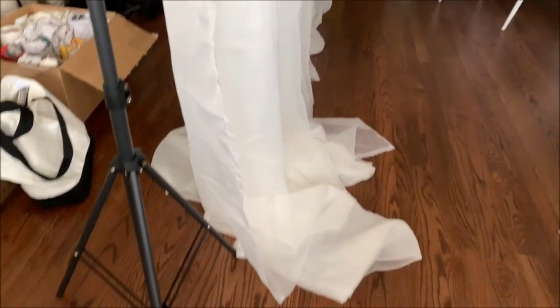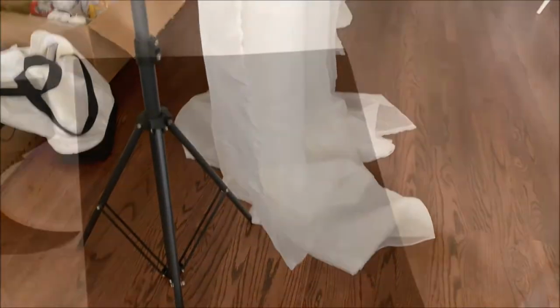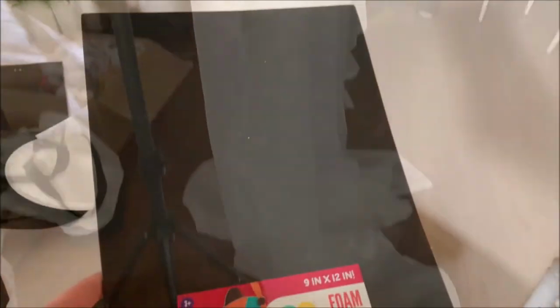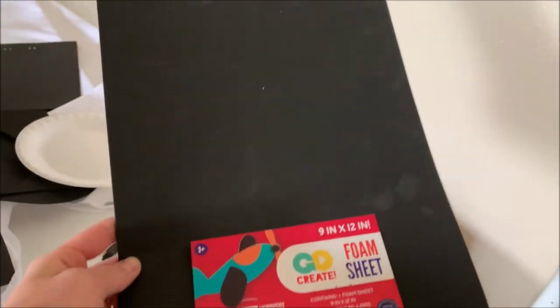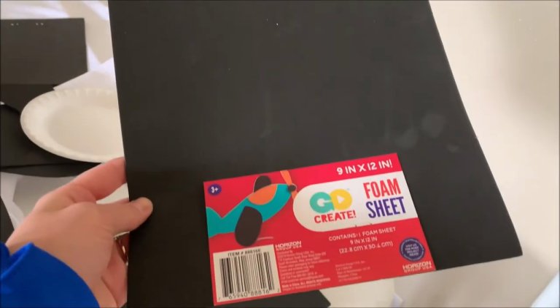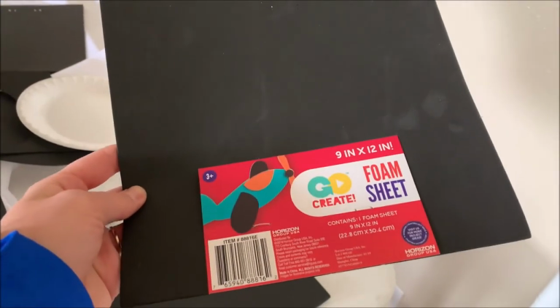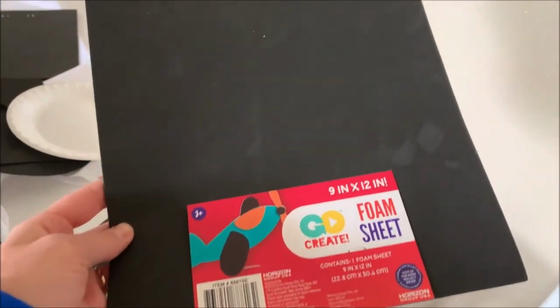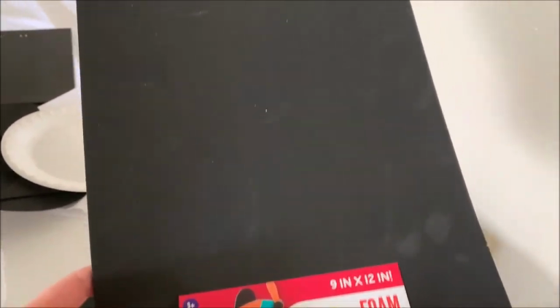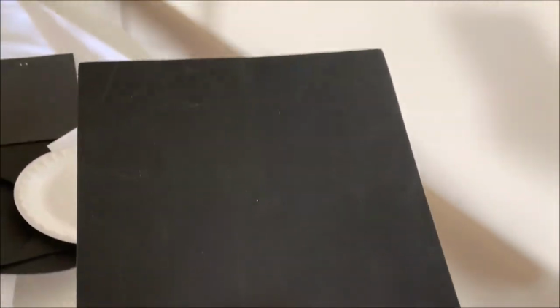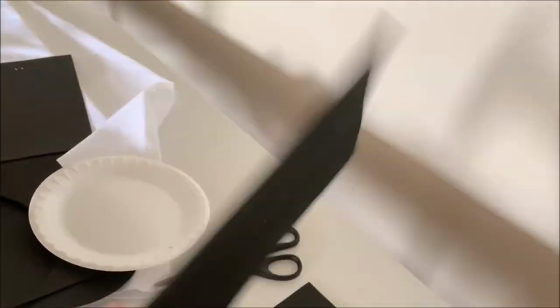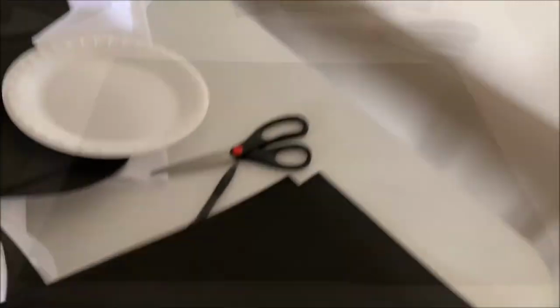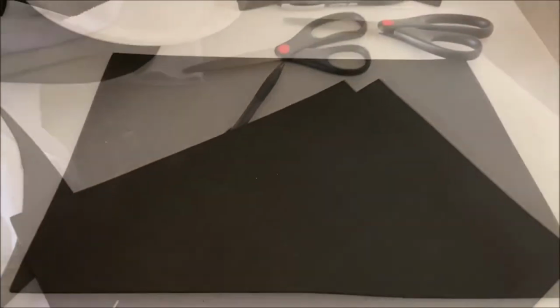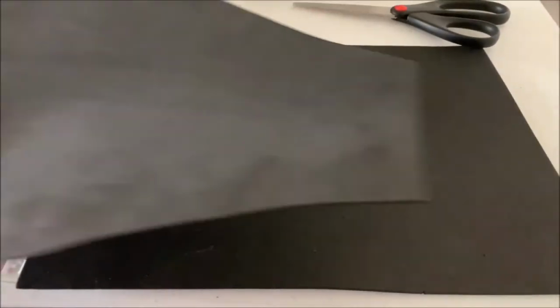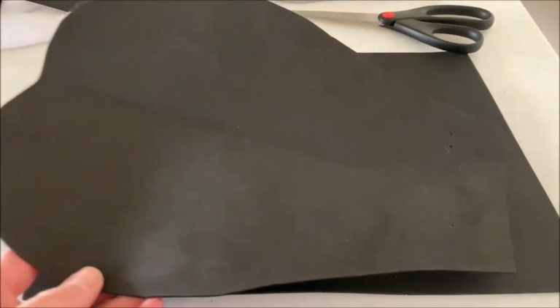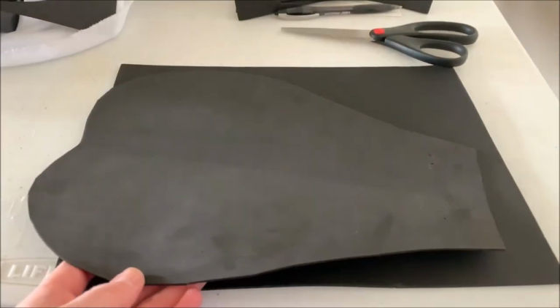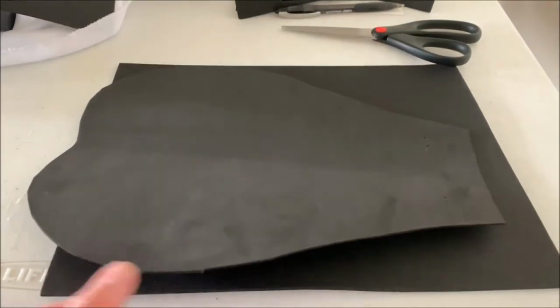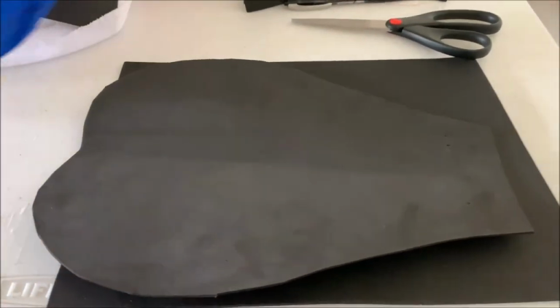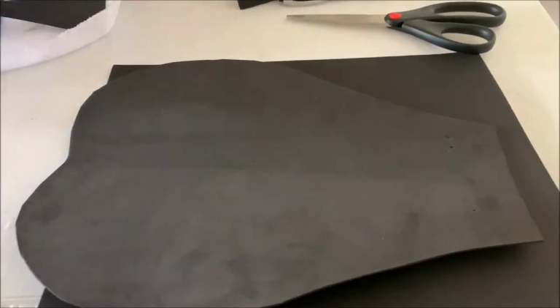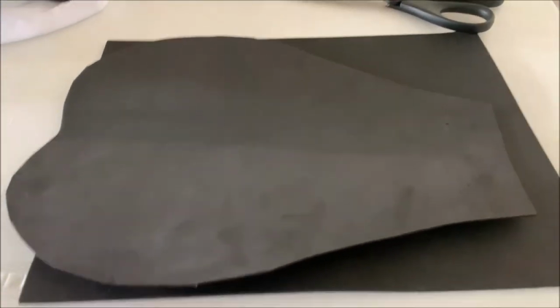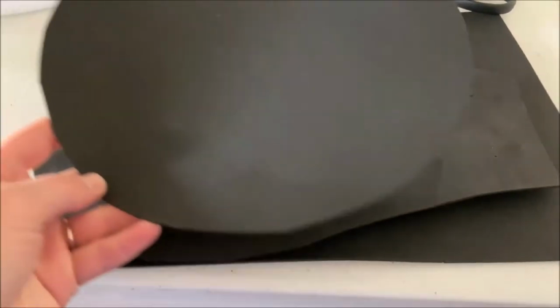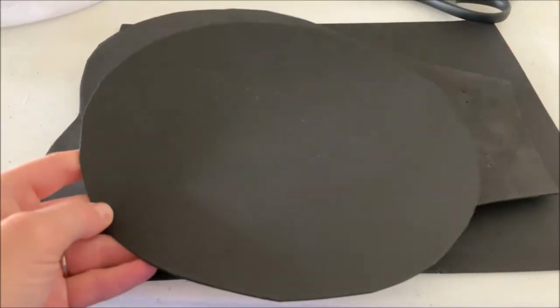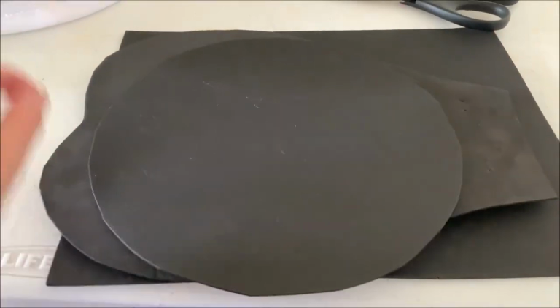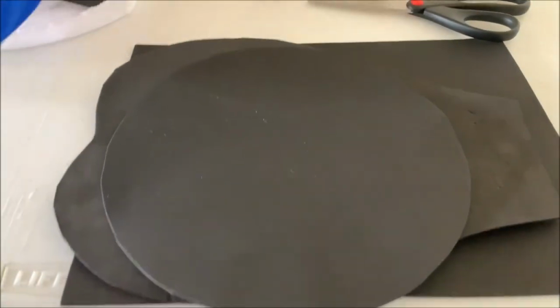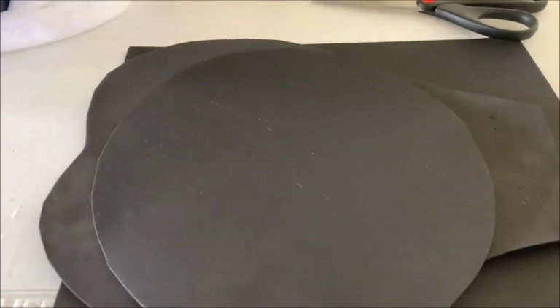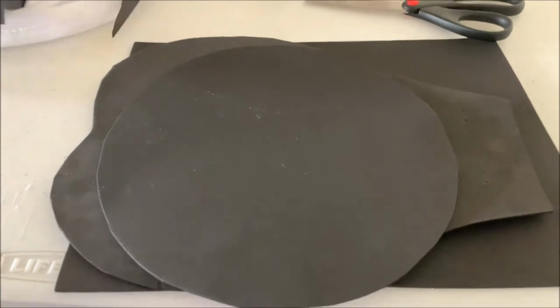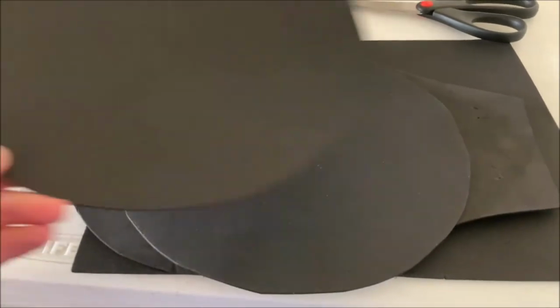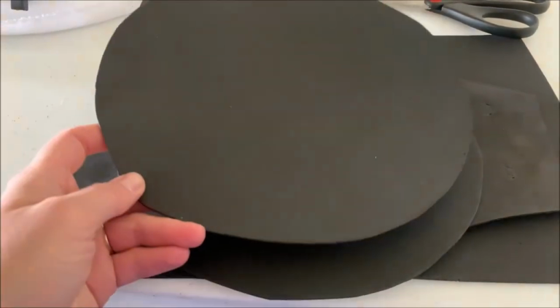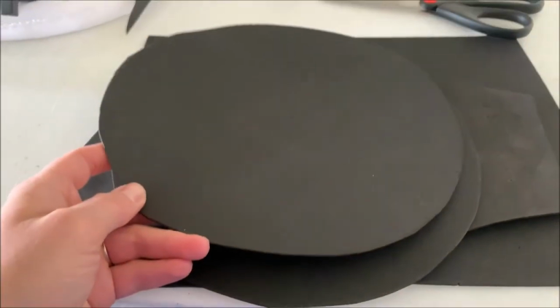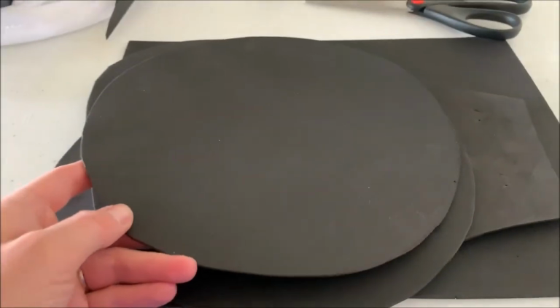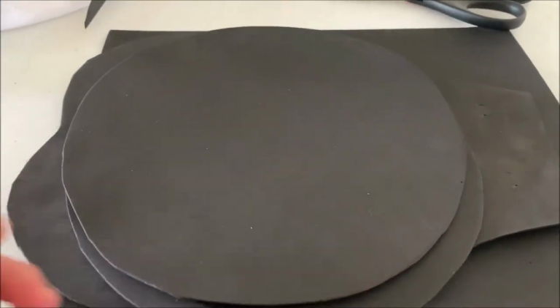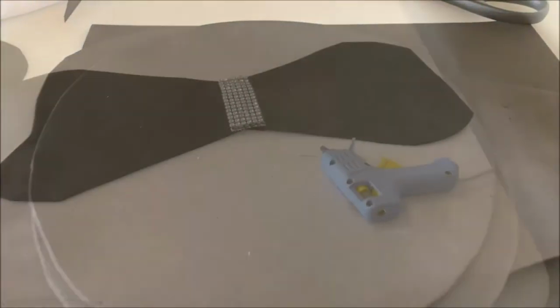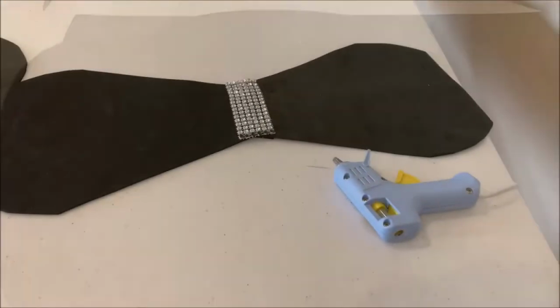To complete the tuxedo look, I used four black foam sheets to create a bow and buttons. You can play around with the shape of the bow — I ended up cutting it almost into two triangles.